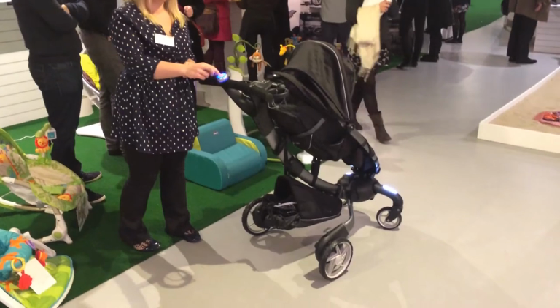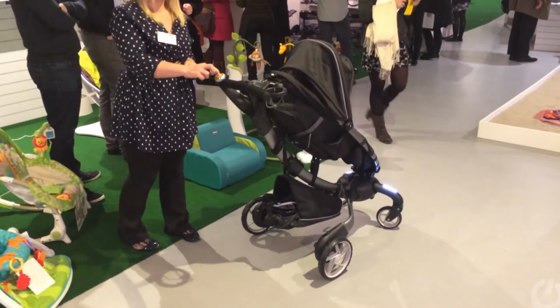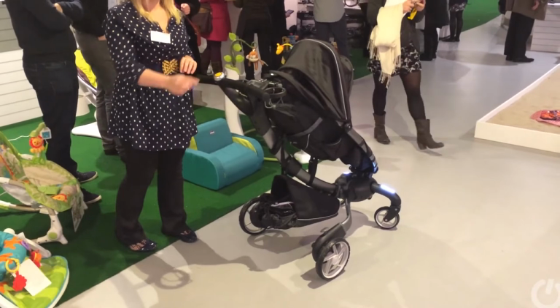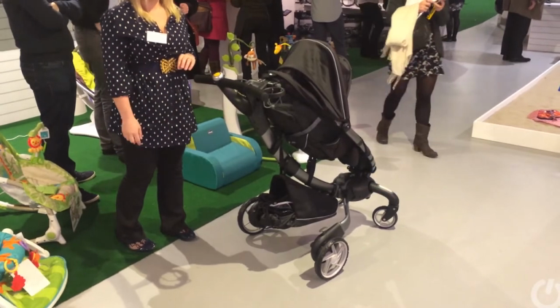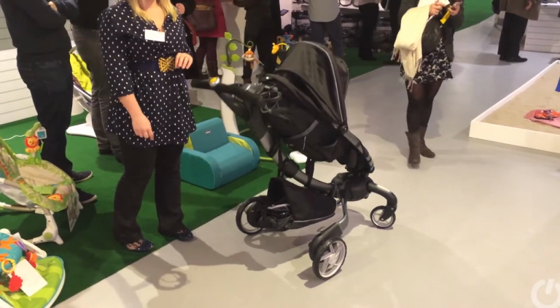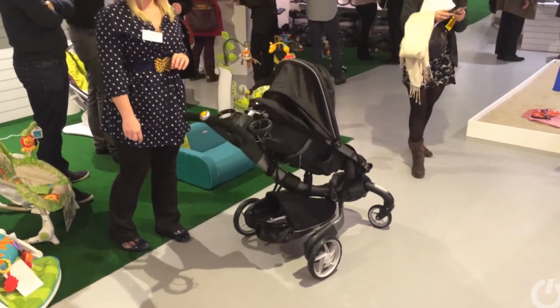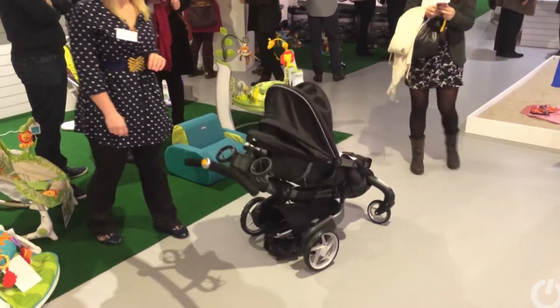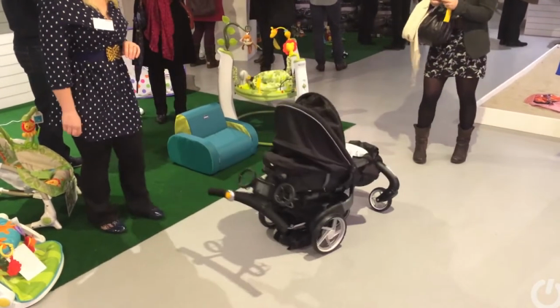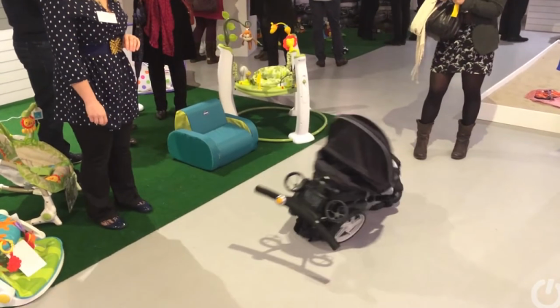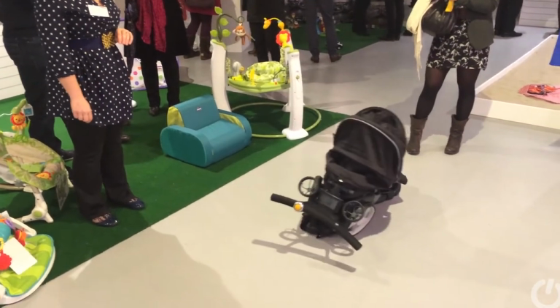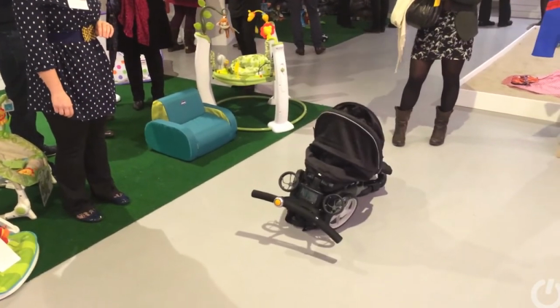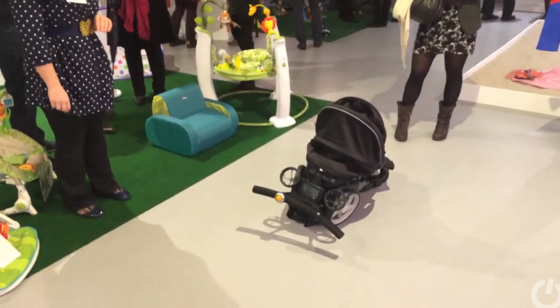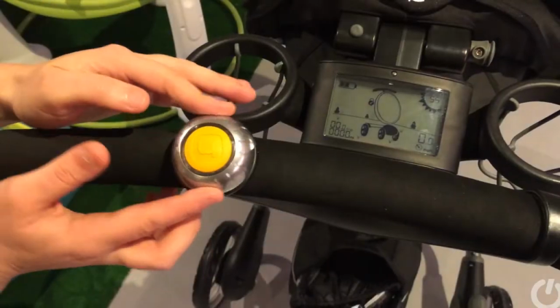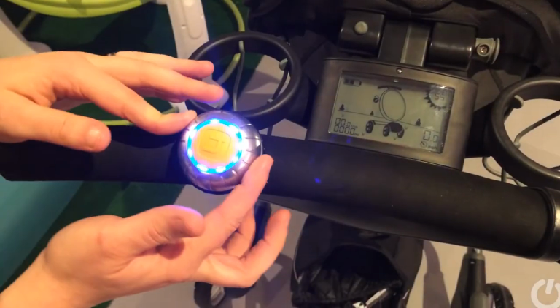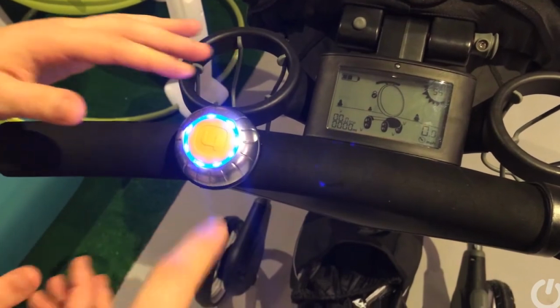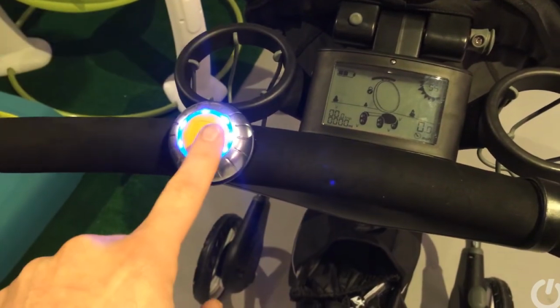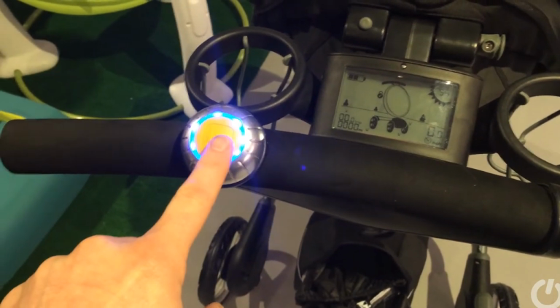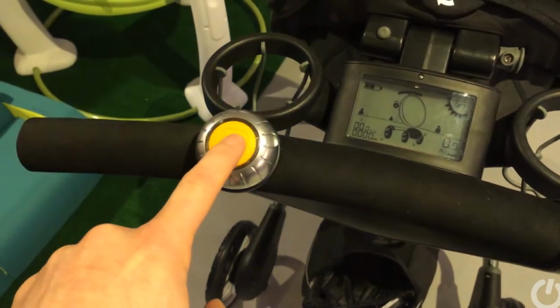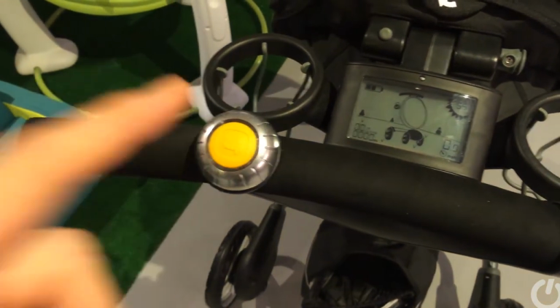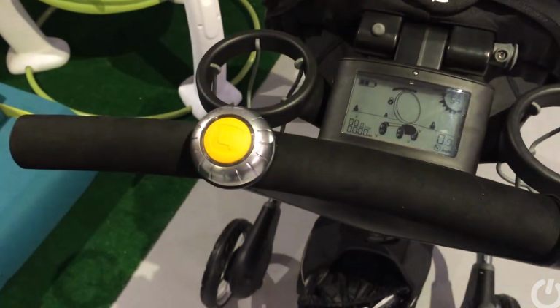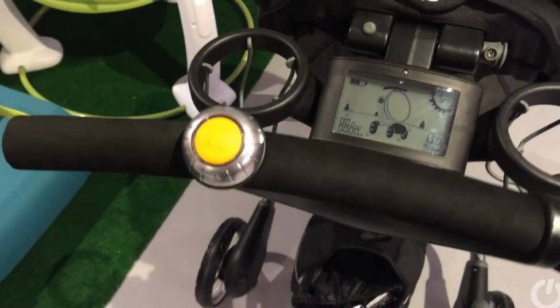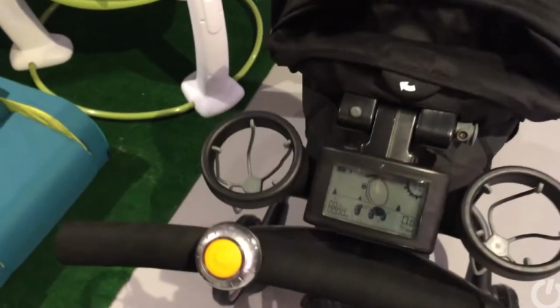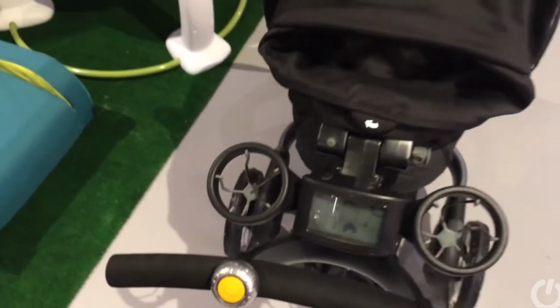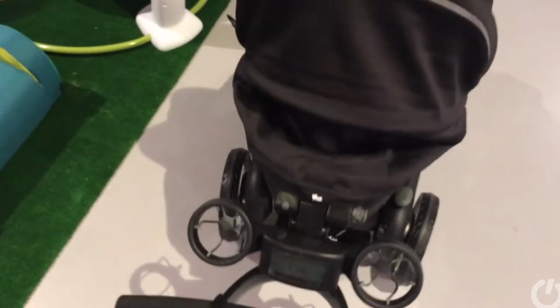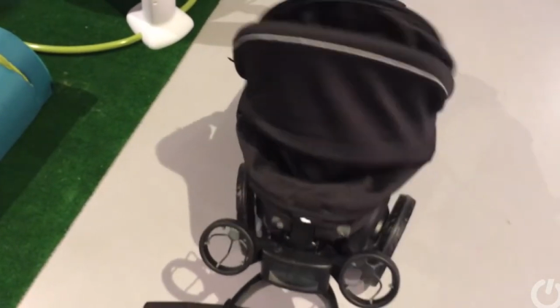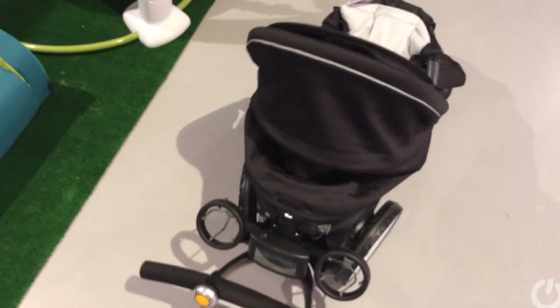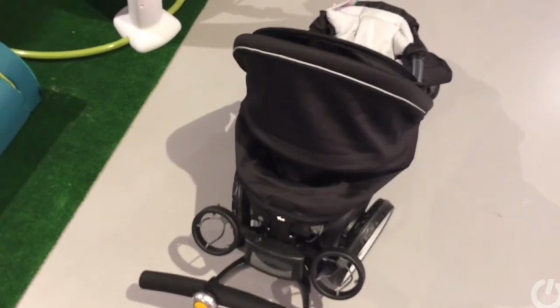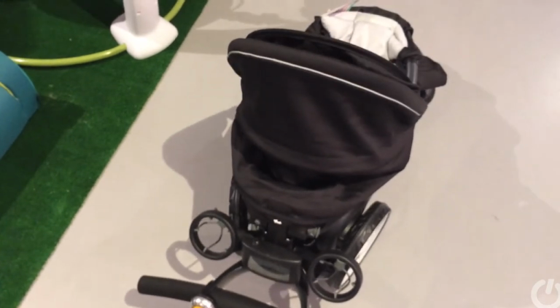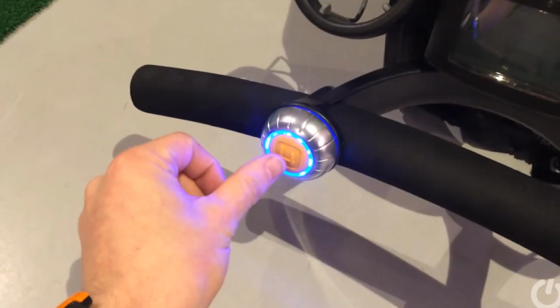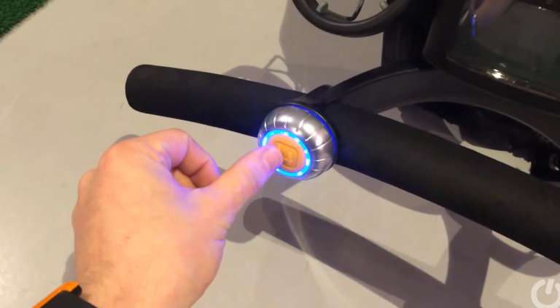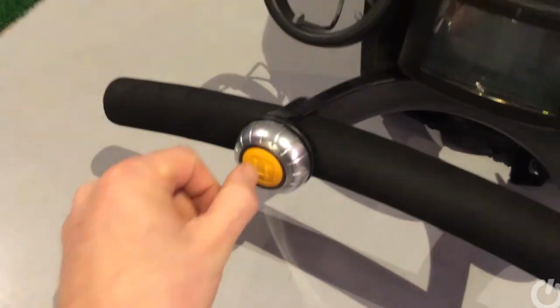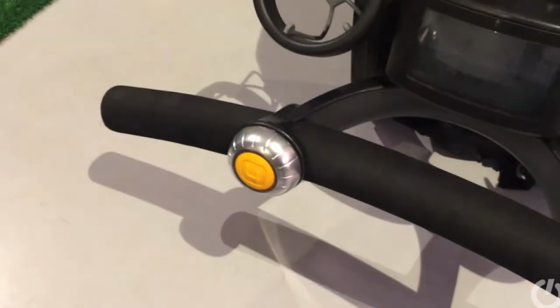Prams are often something of a status symbol, and this one from Four Mums called the Origami is likely to be no exception. As you can see here, a single push of a yellow button and the pram folds up using power from an internal battery.